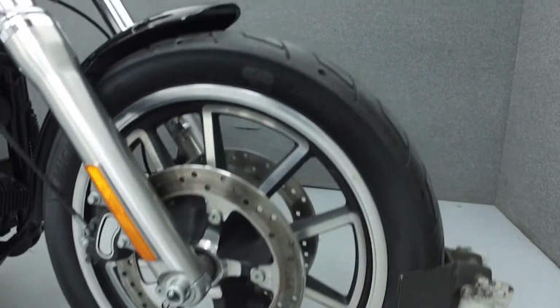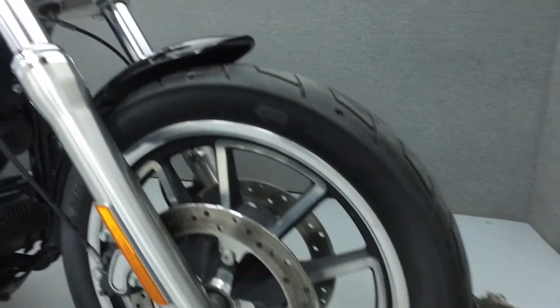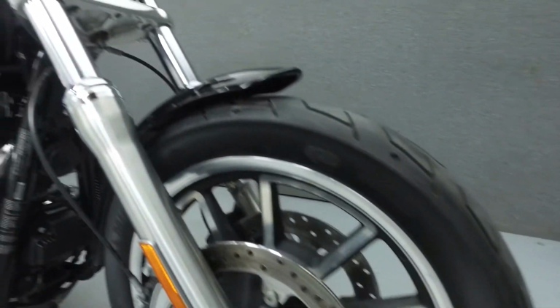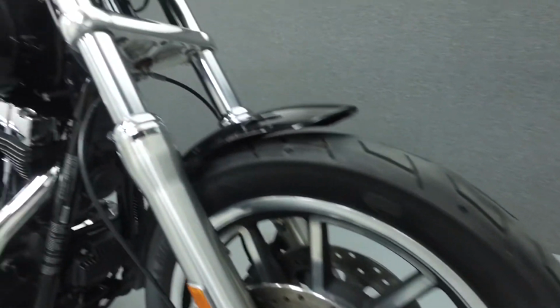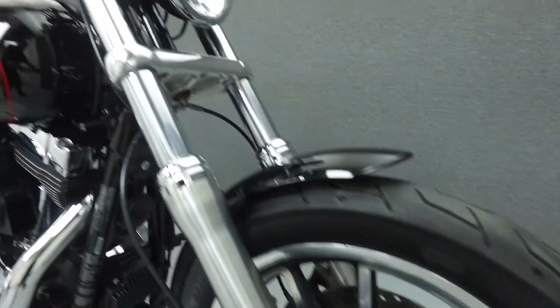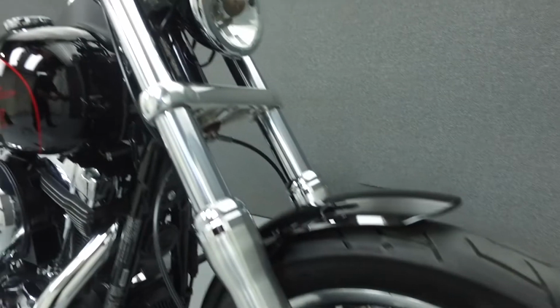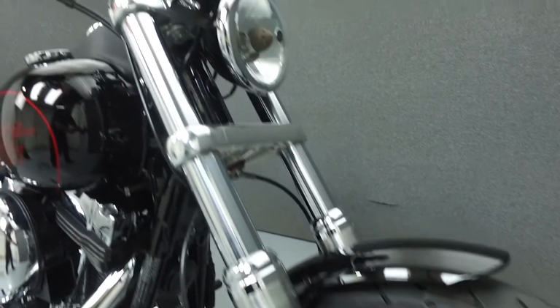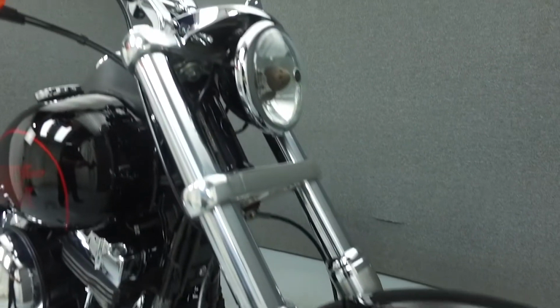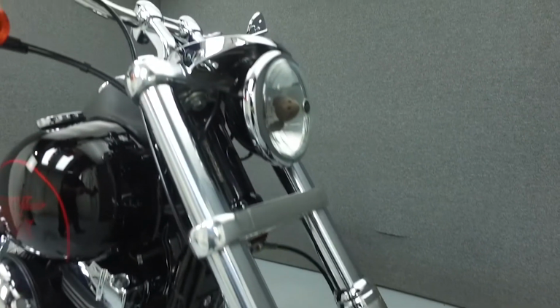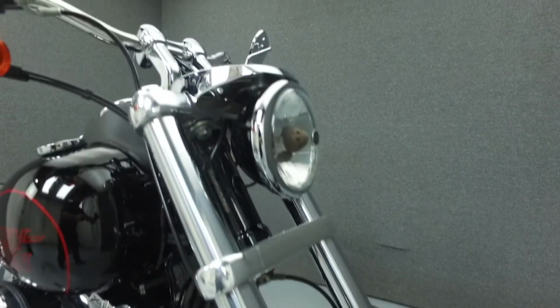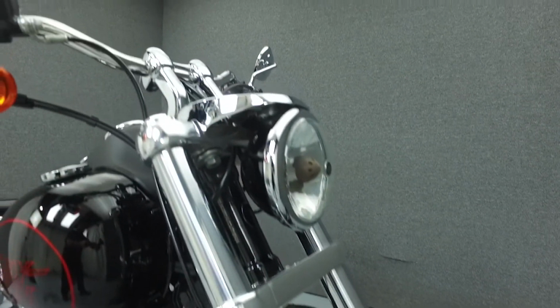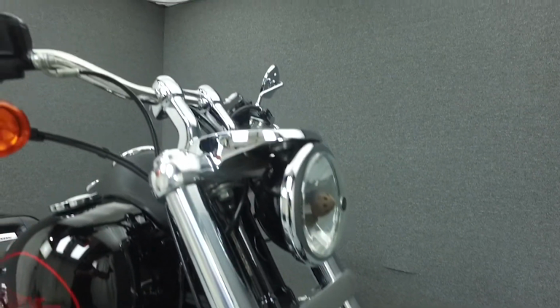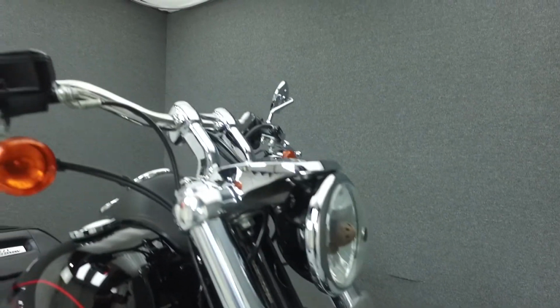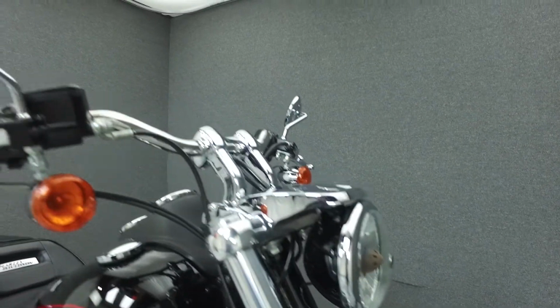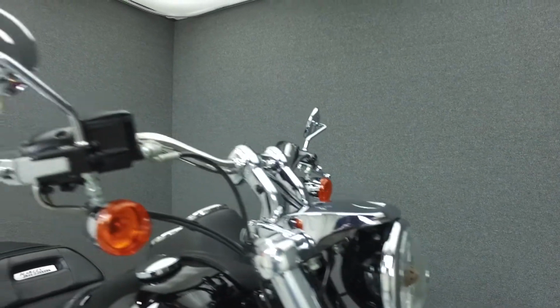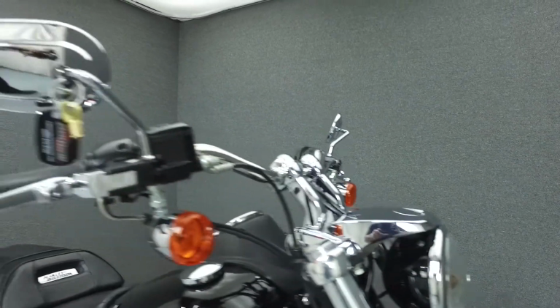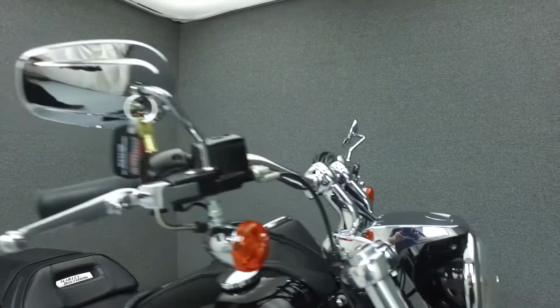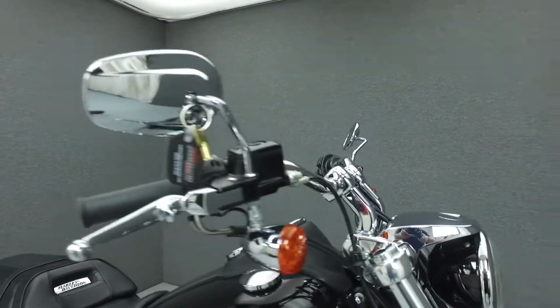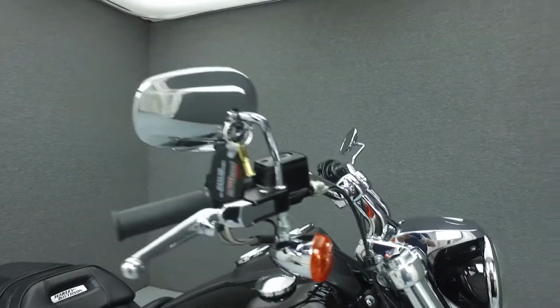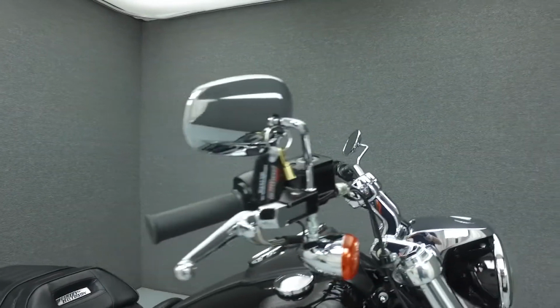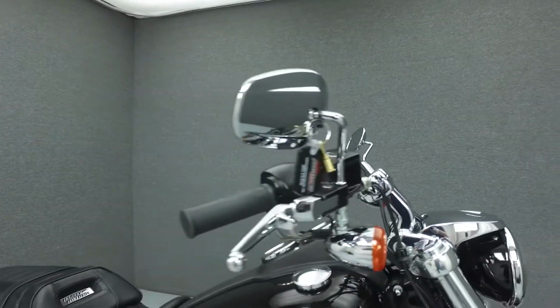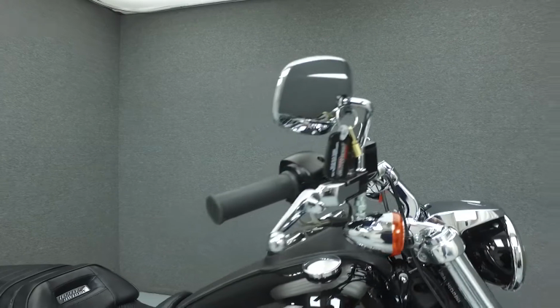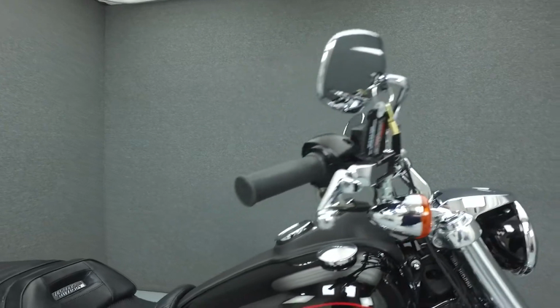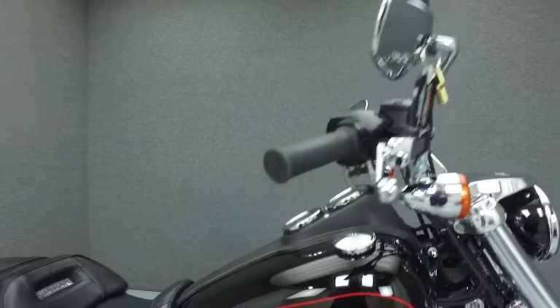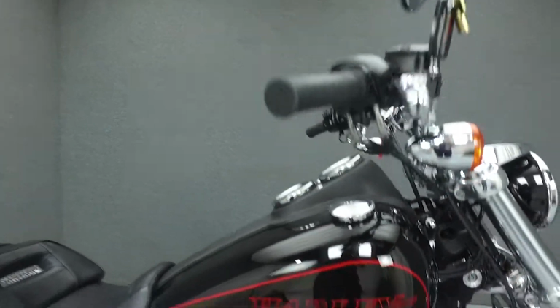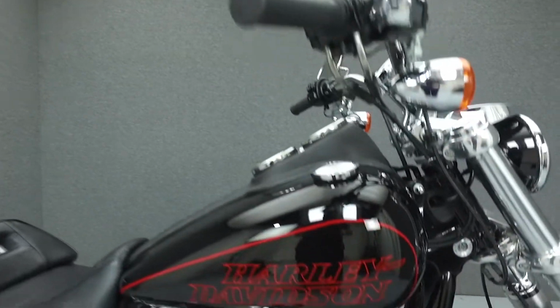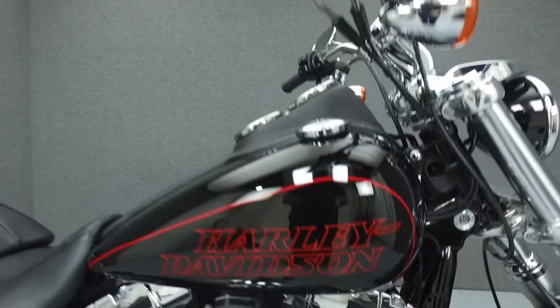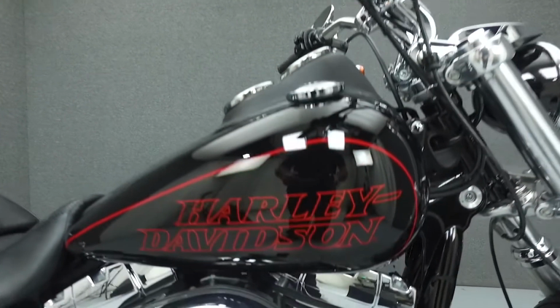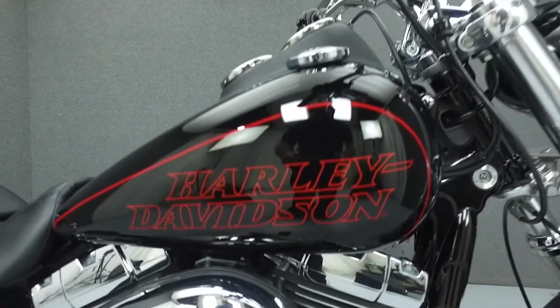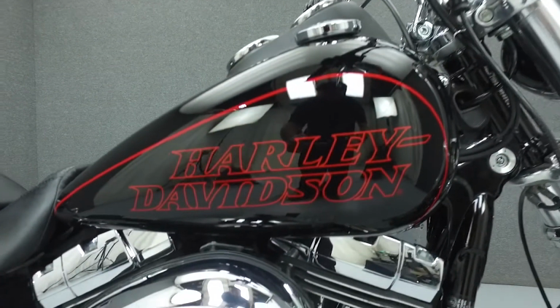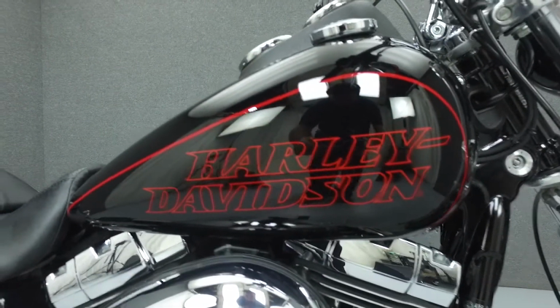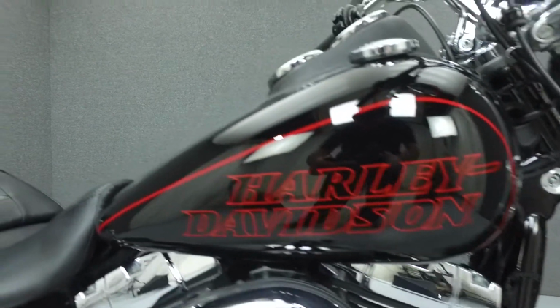Powered by a 103 cubic inch V-twin engine with a 6-speed transmission, the Dyna Lowrider puts out 75 horsepower at 5,000 RPM and 93 foot-pounds of torque at 3,500 RPM.